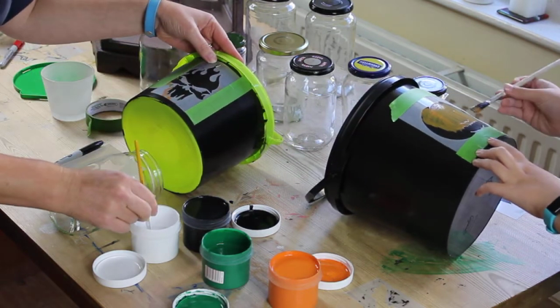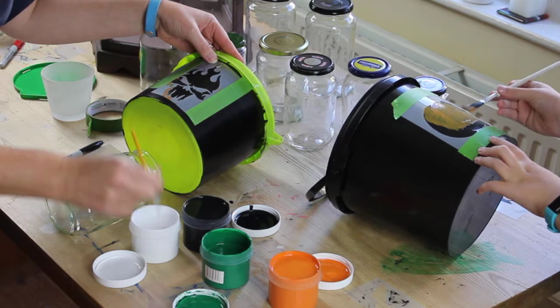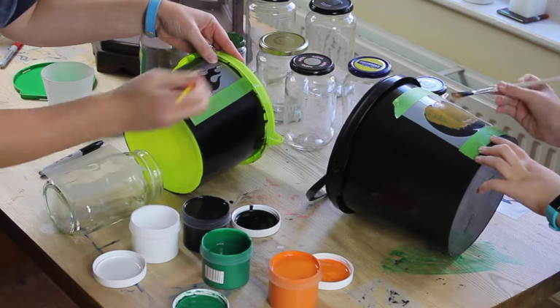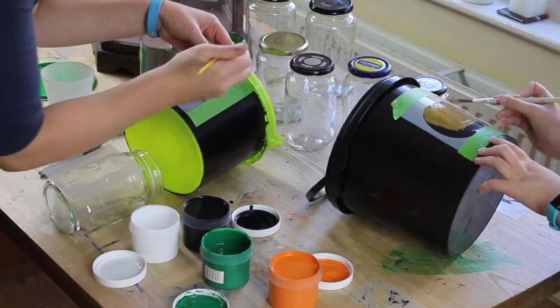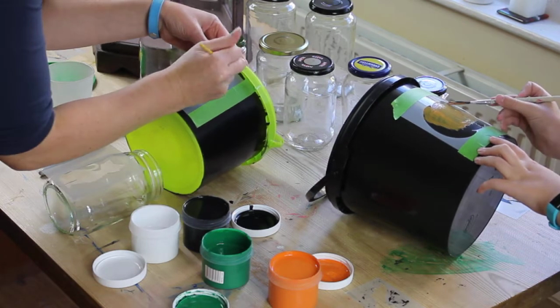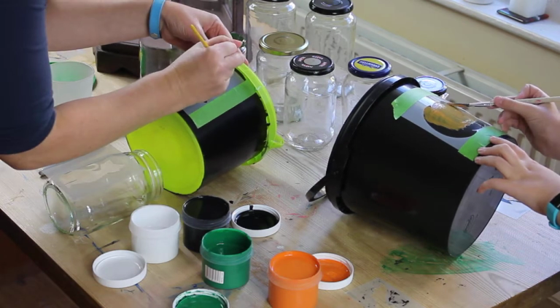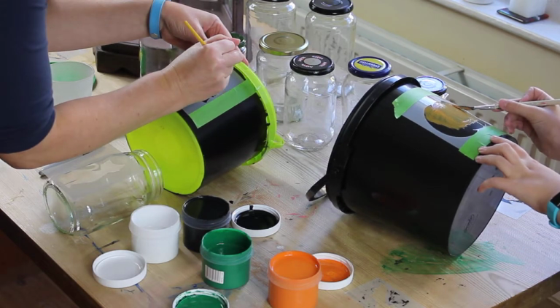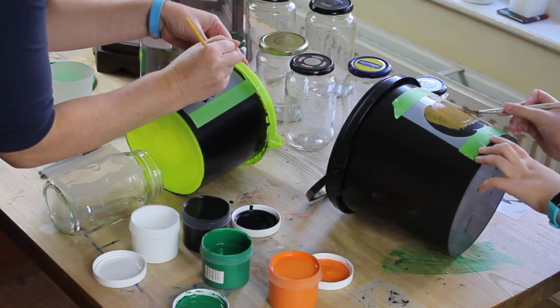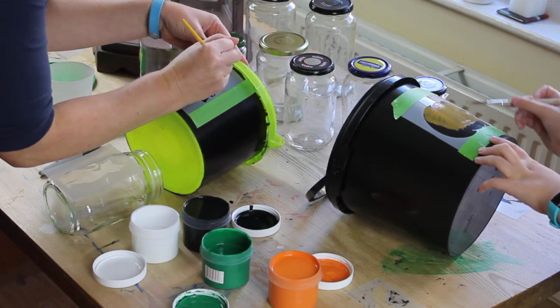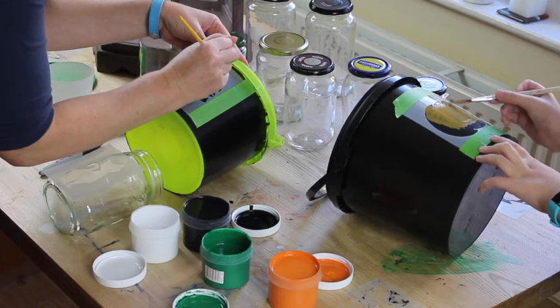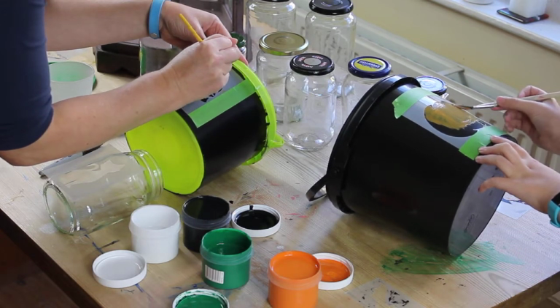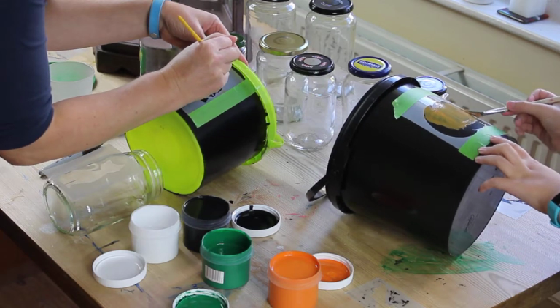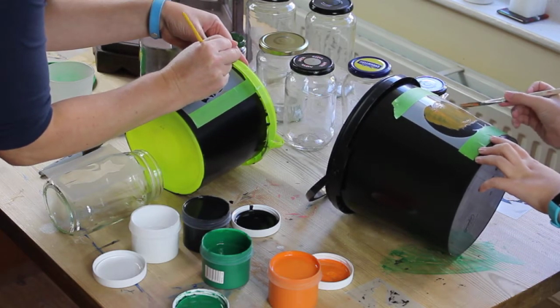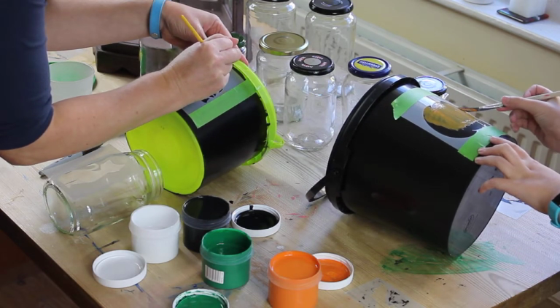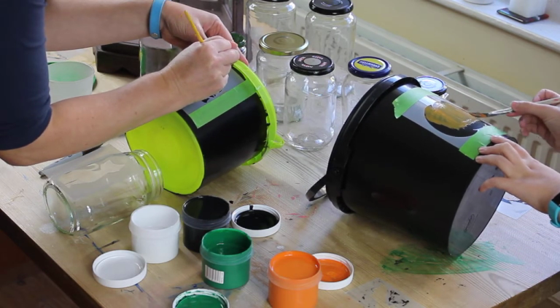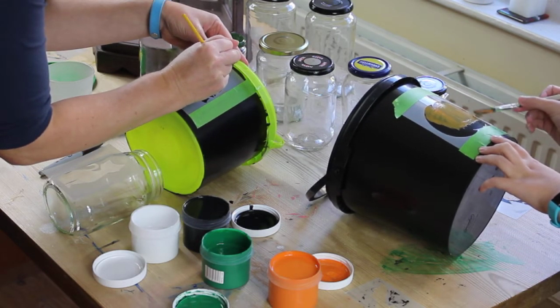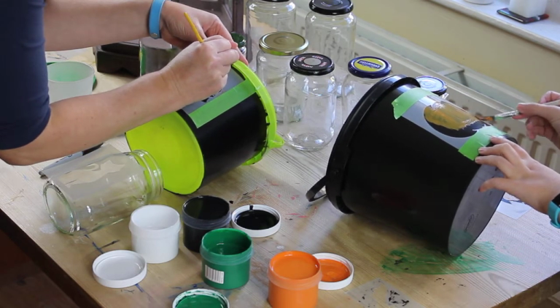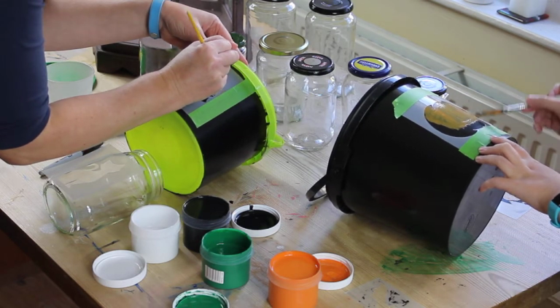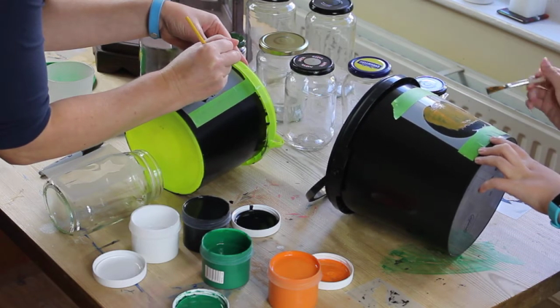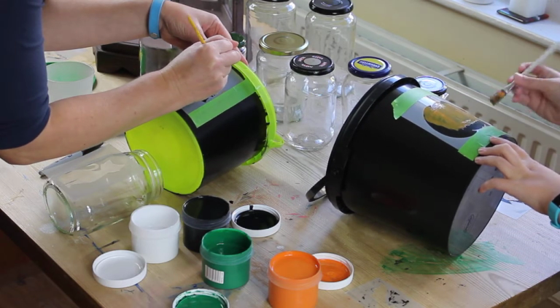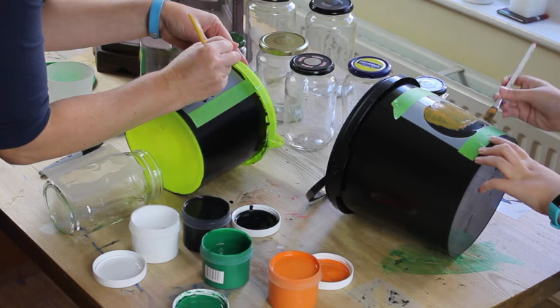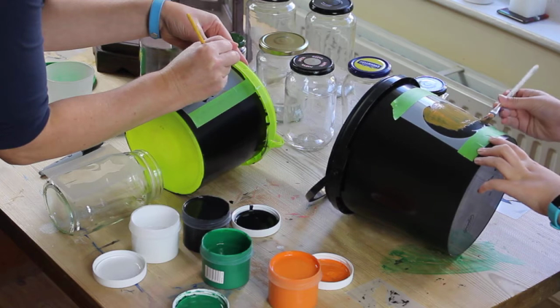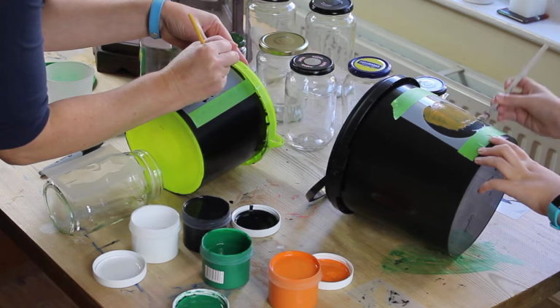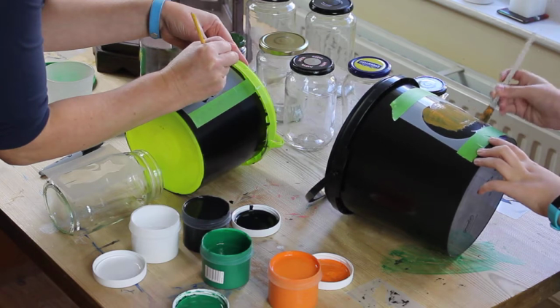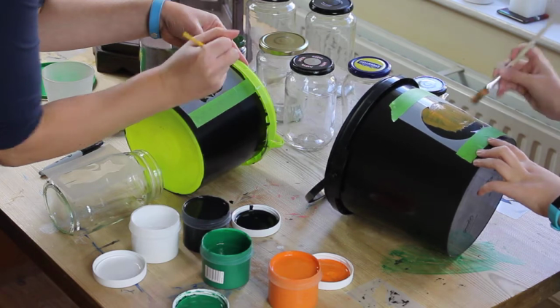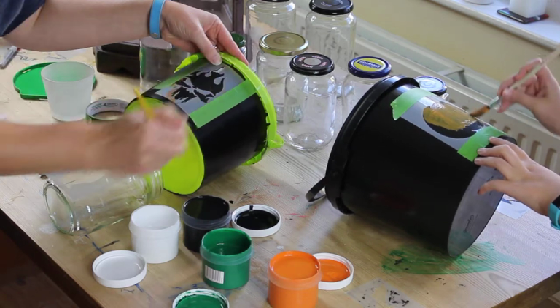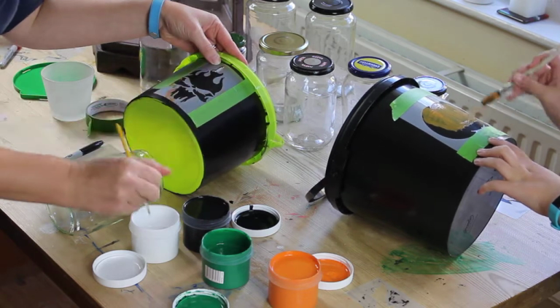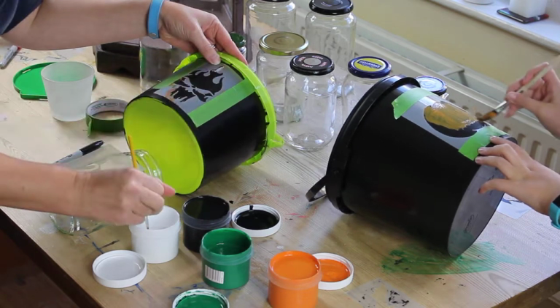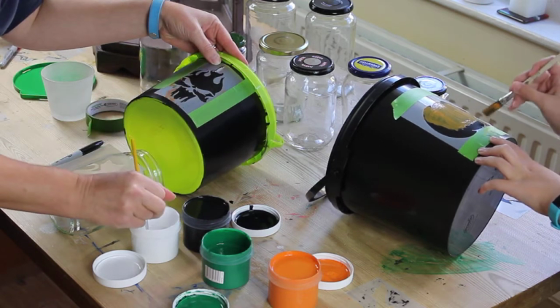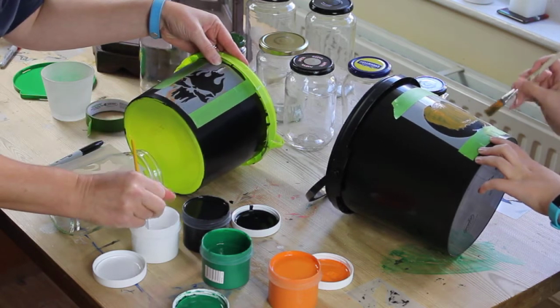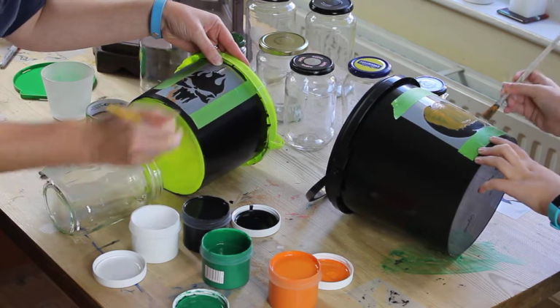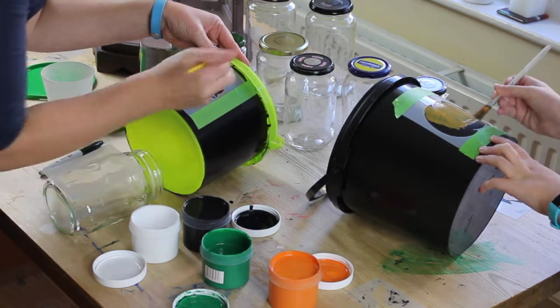I'm just going to be painting inside the stencil to avoid bleeding underneath and just using the stencil as an outline guide.